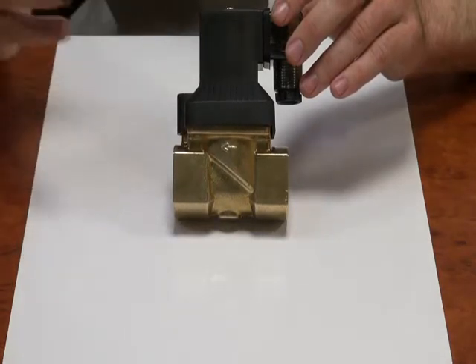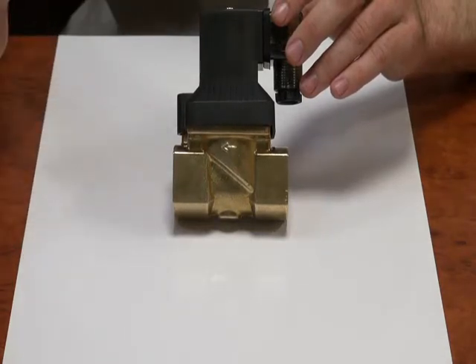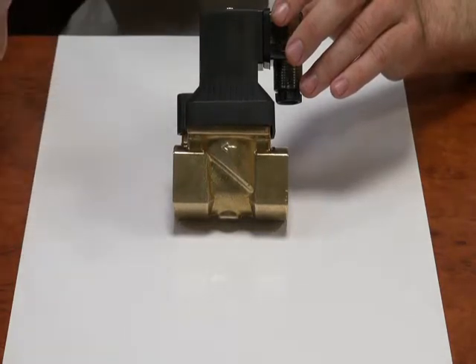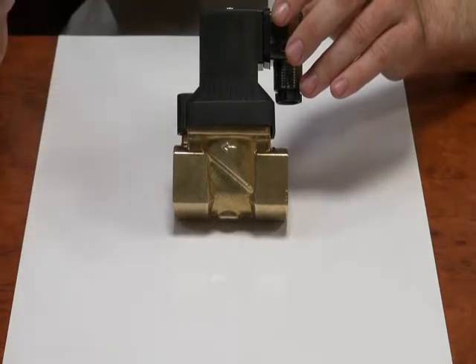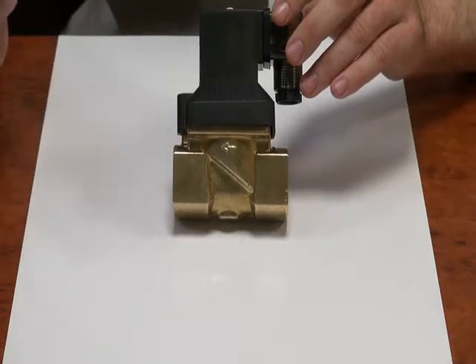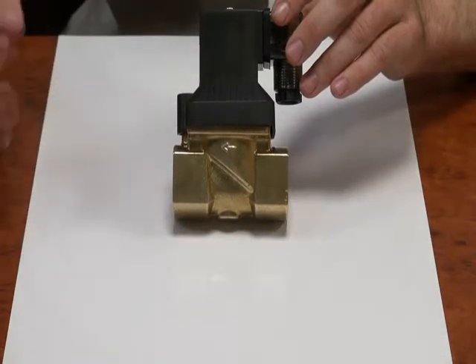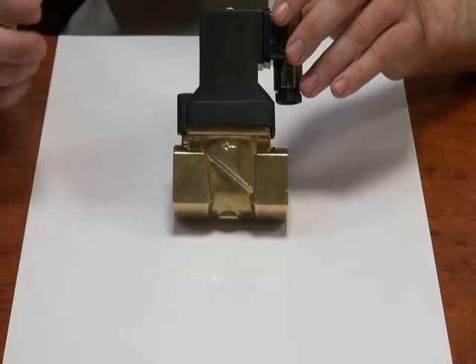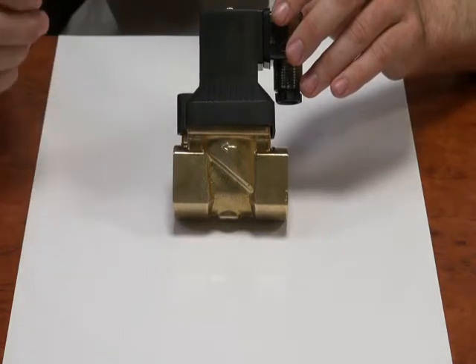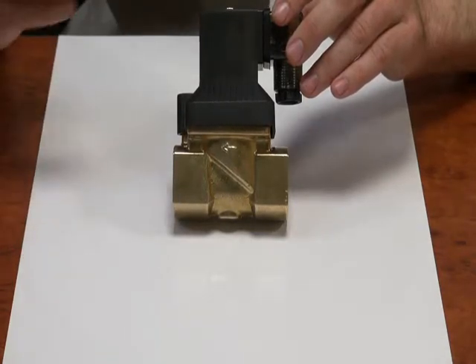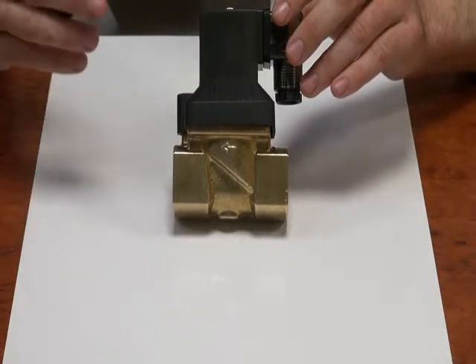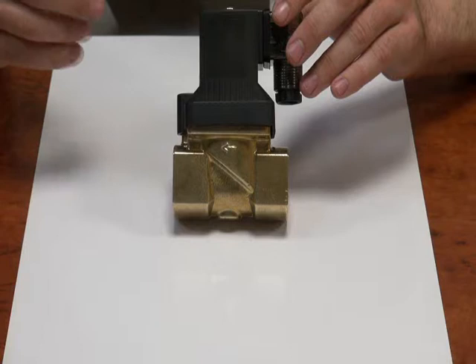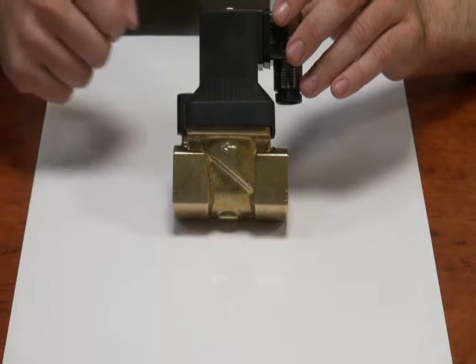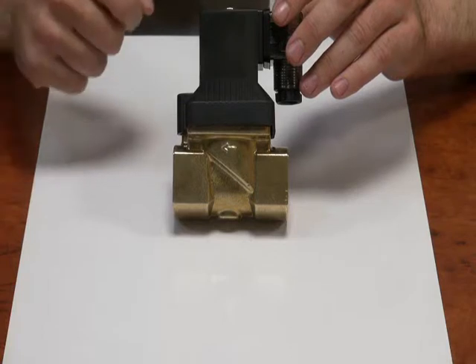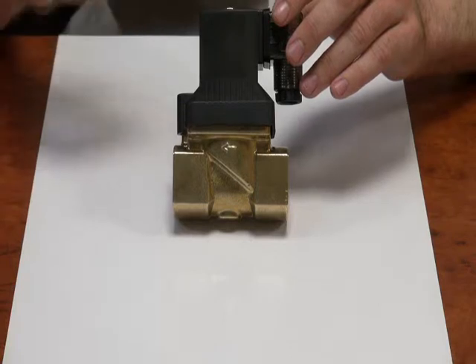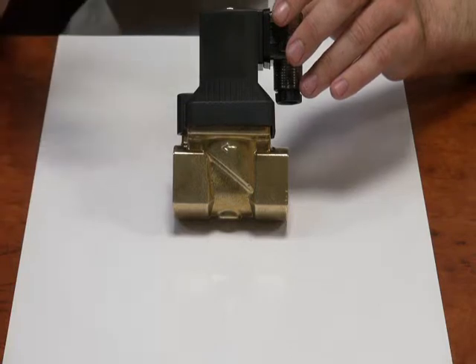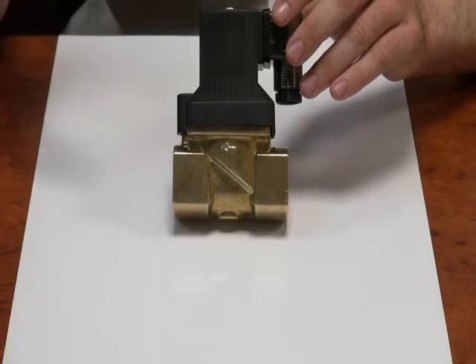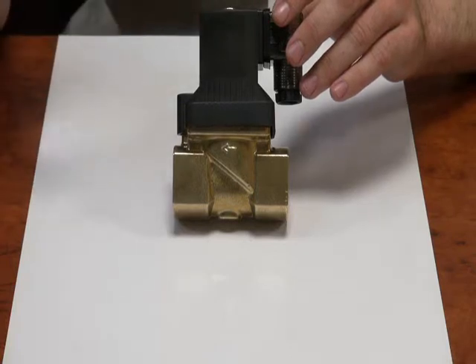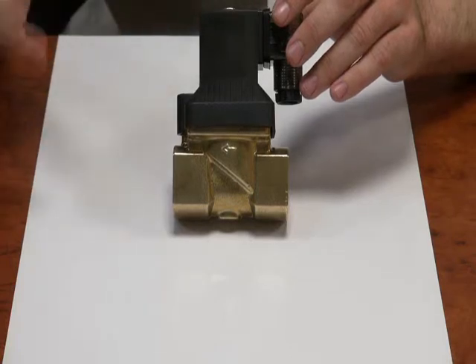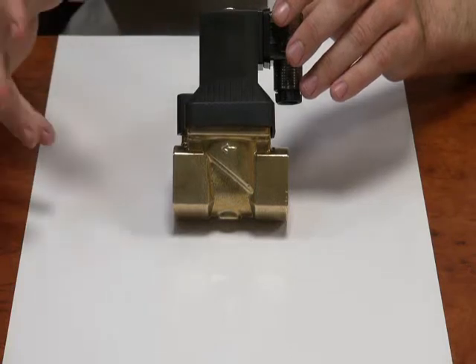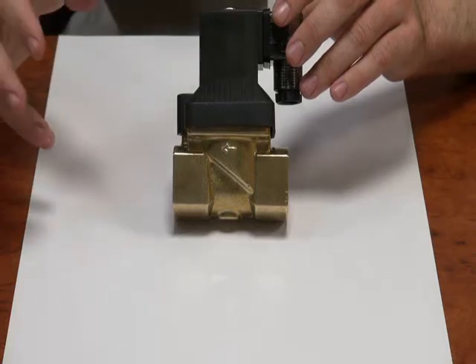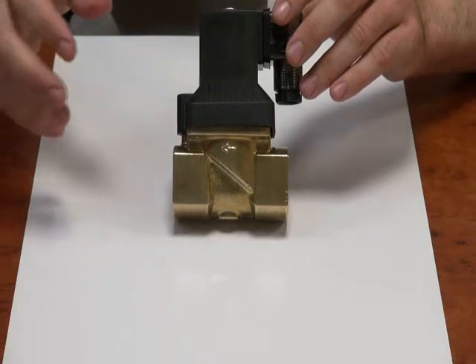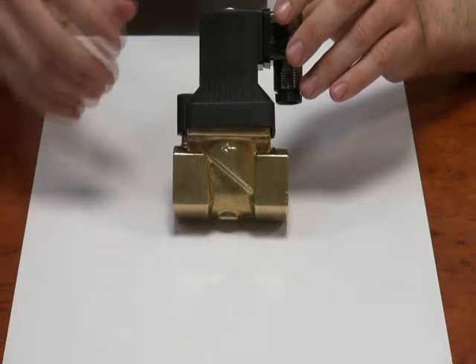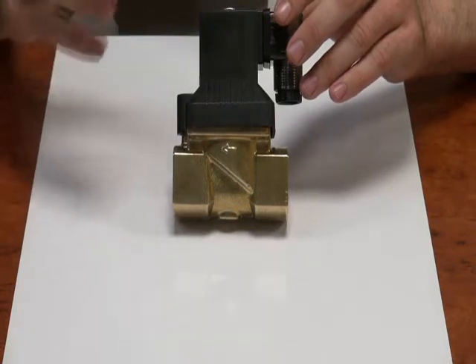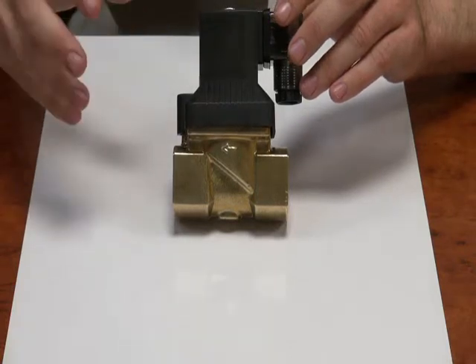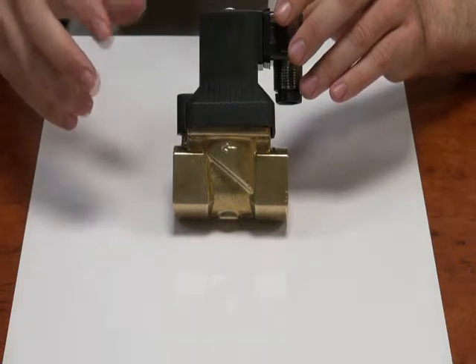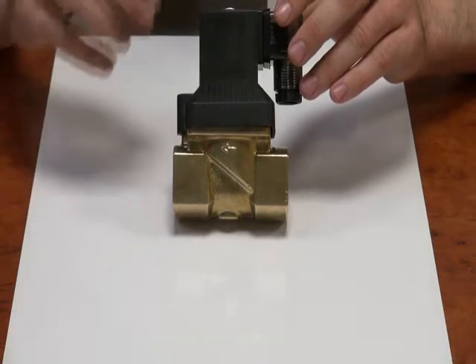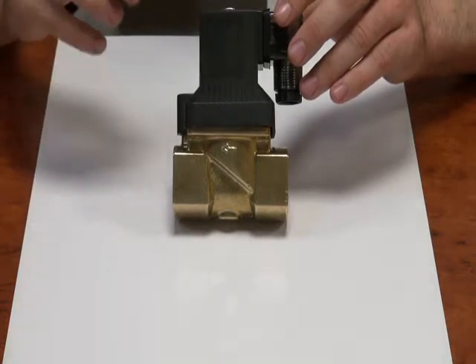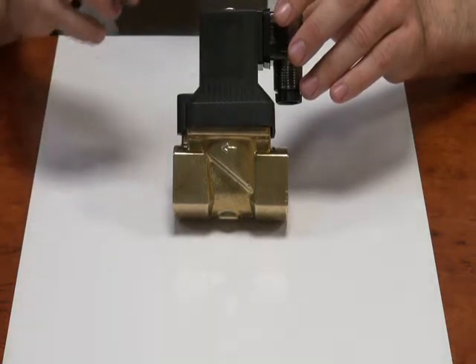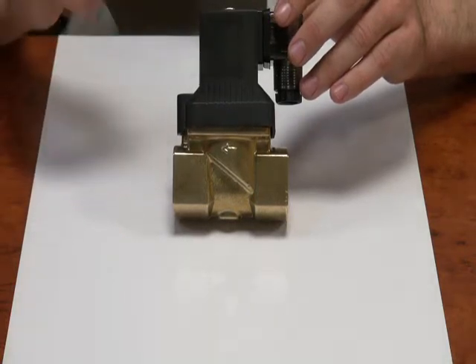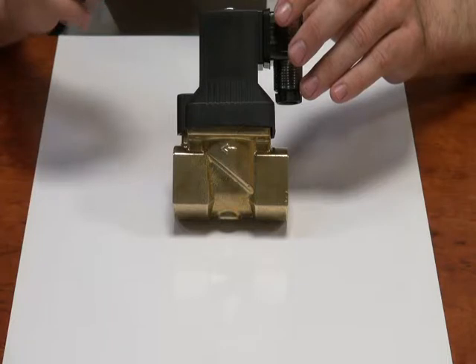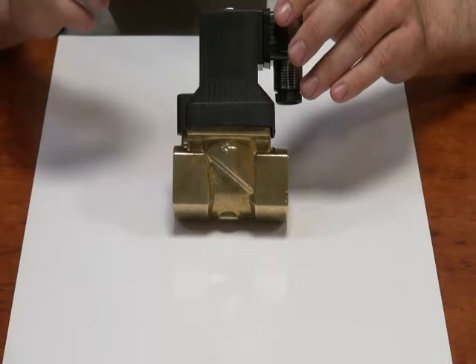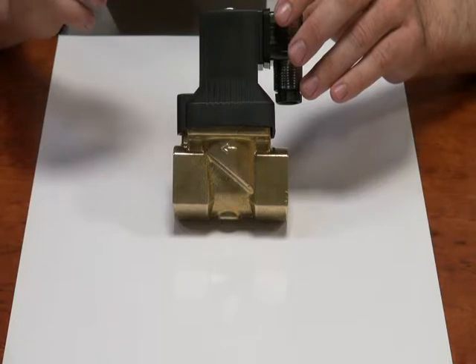Applications where you couldn't use it include tank drain, low gravity applications, and very low pressure situations. Things like these are not suitable for this valve.